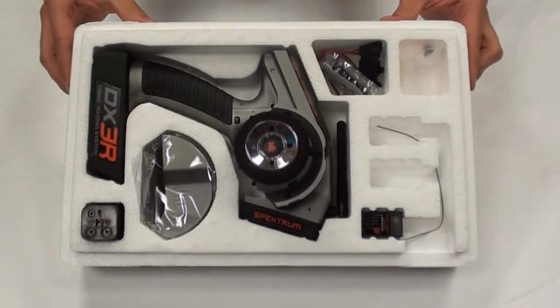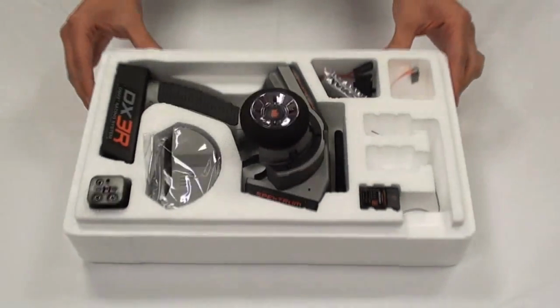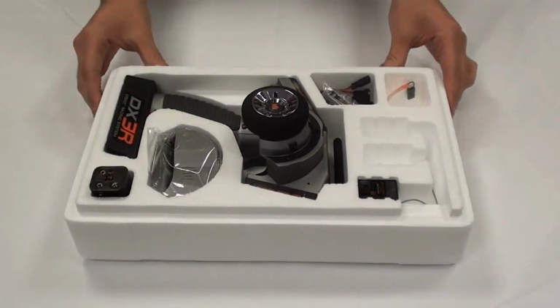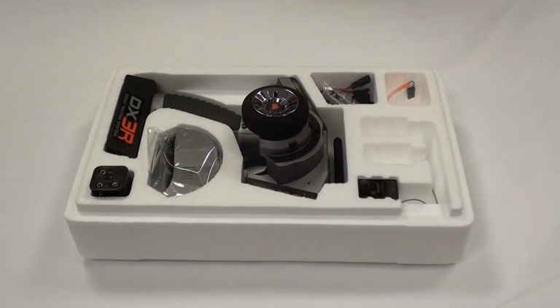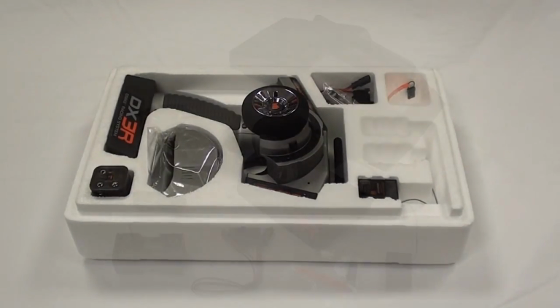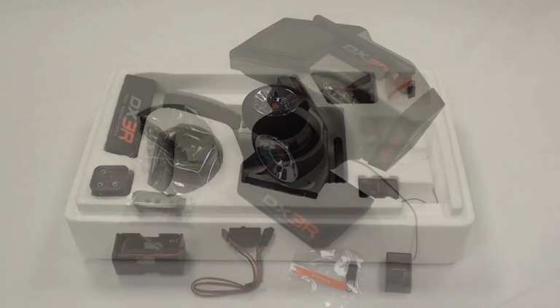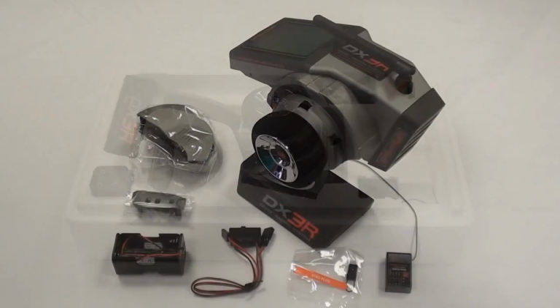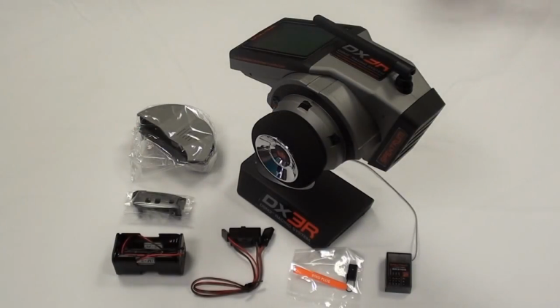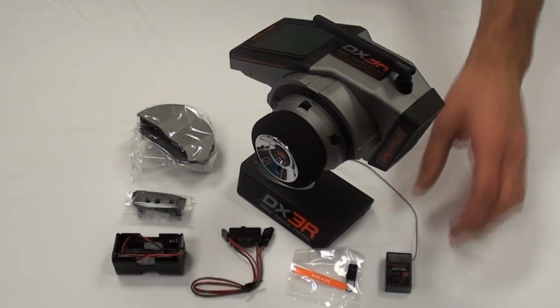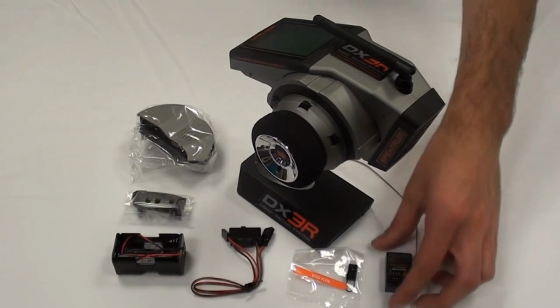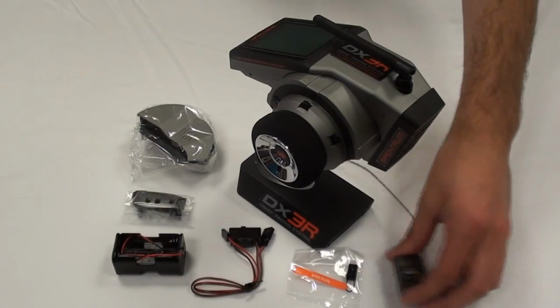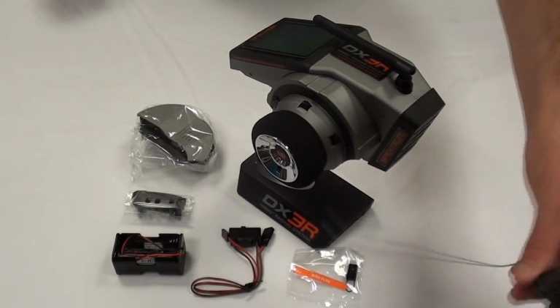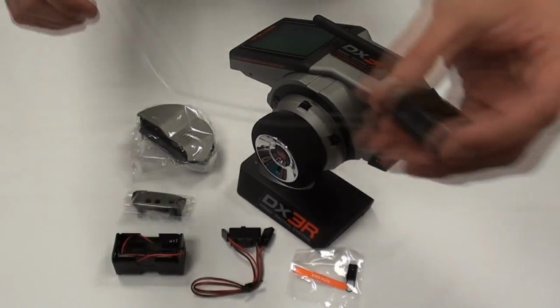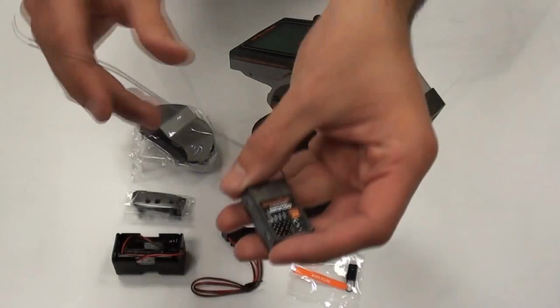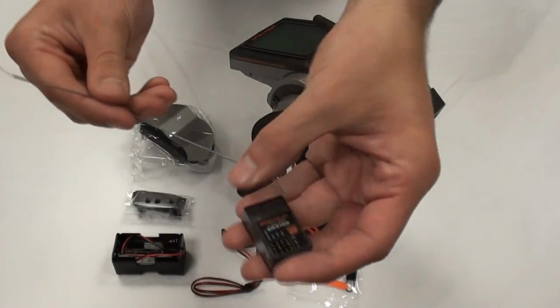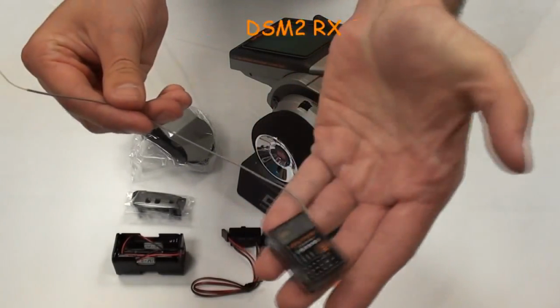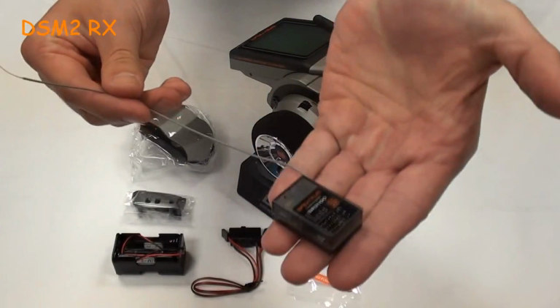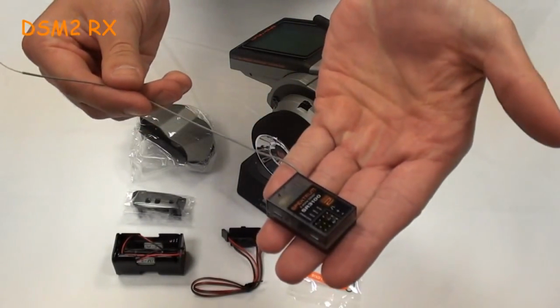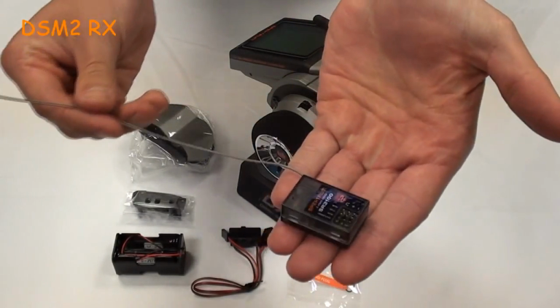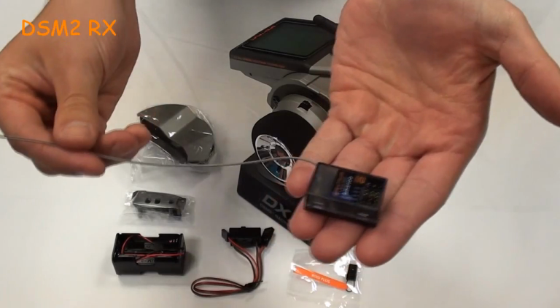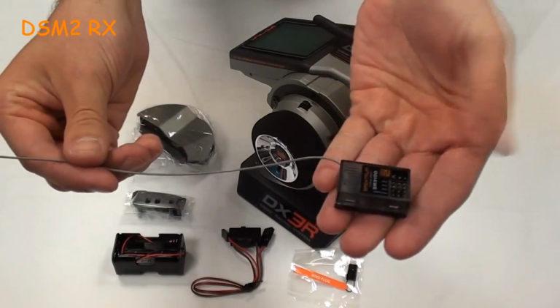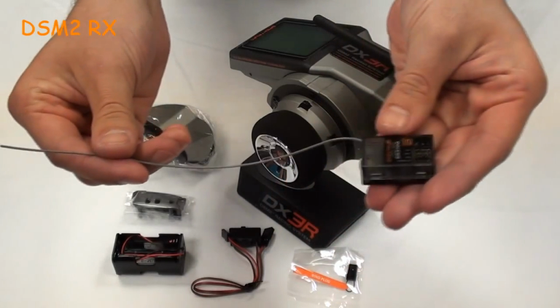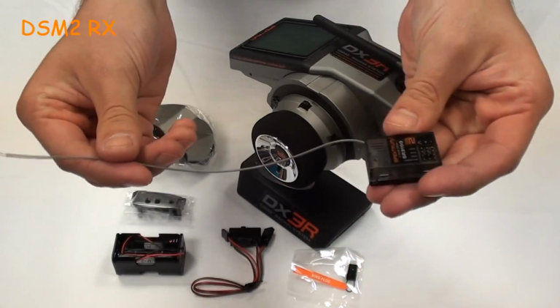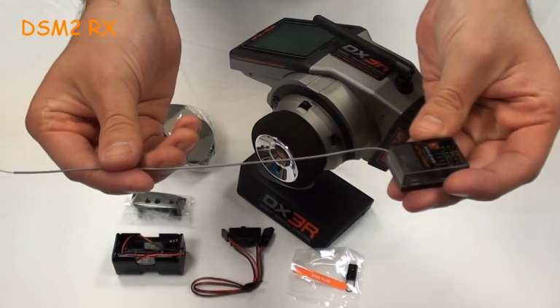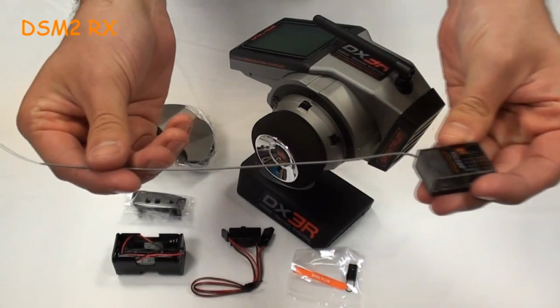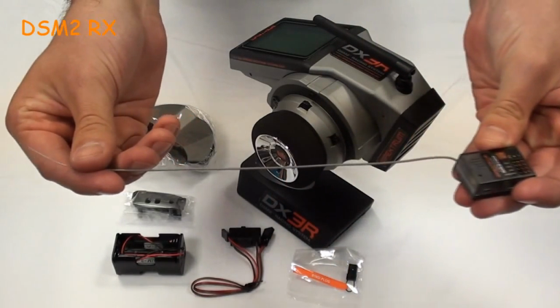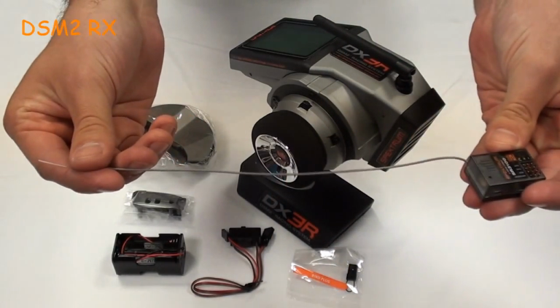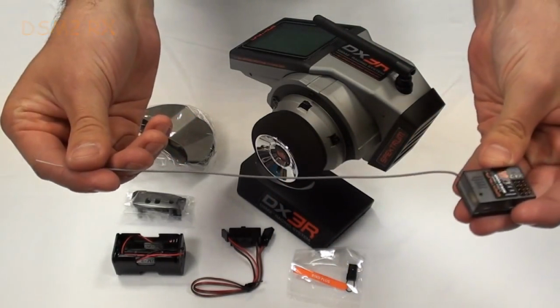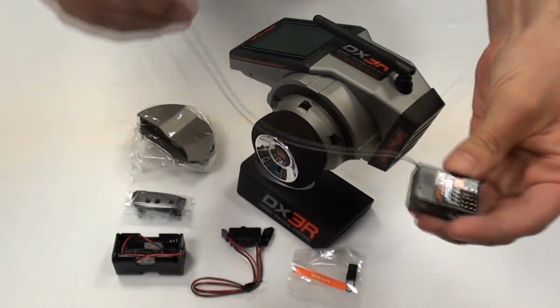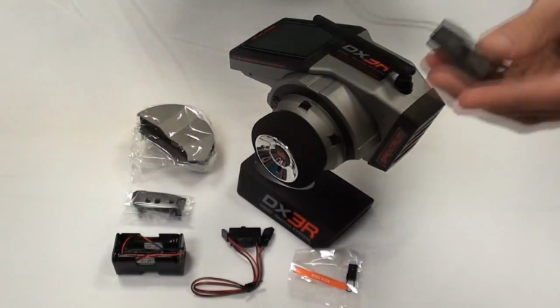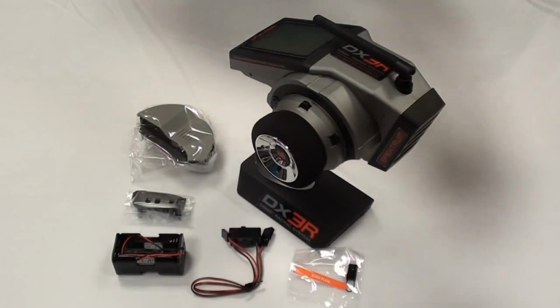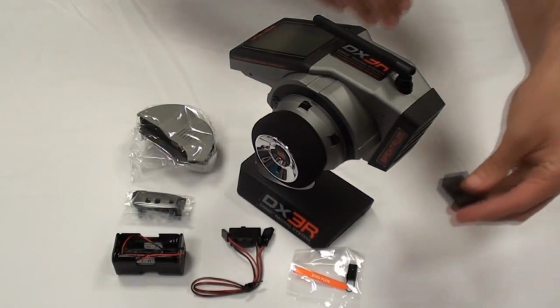First off we'll start with the DSM2 receiver. This is a new addition to the Spectrum range and the DSM2 brings quite a few unique features, model match being one of the main ones as well as faster response time.